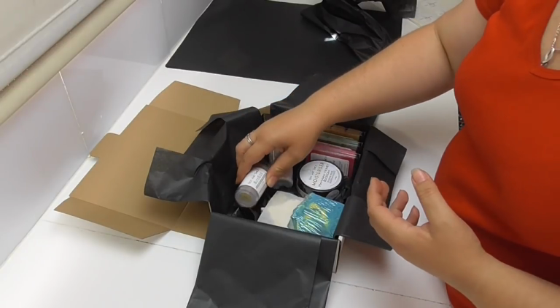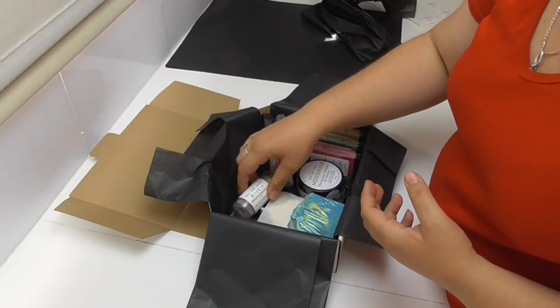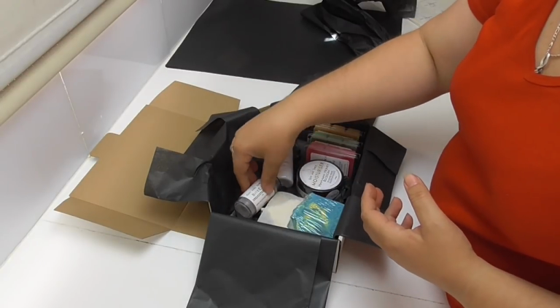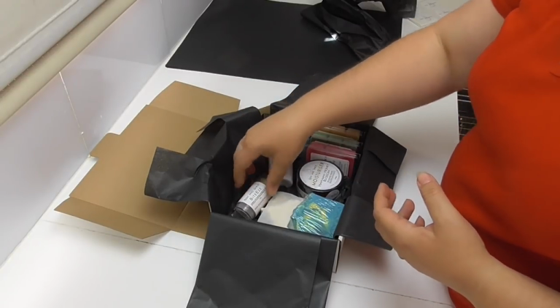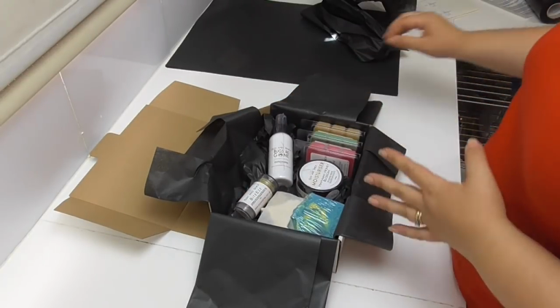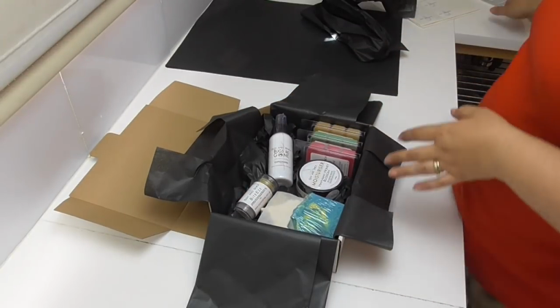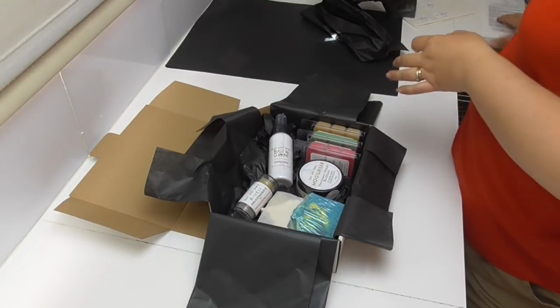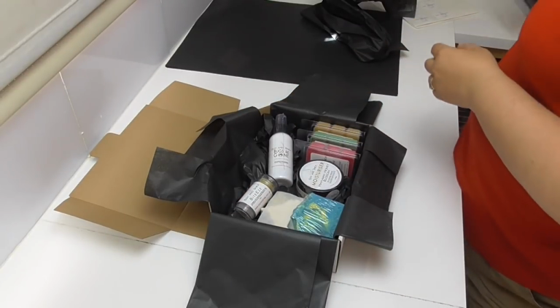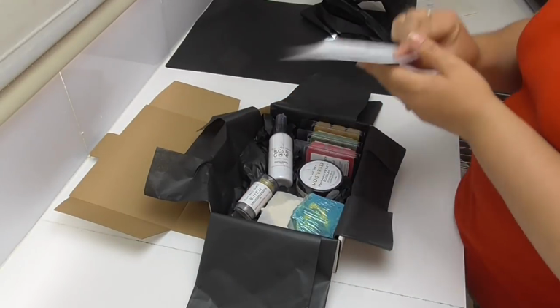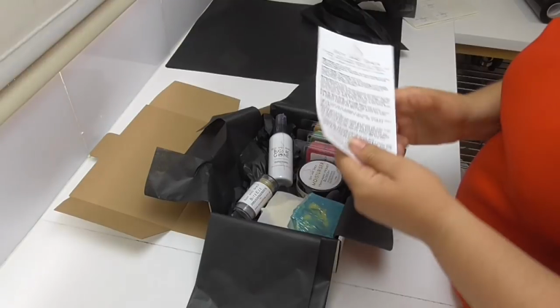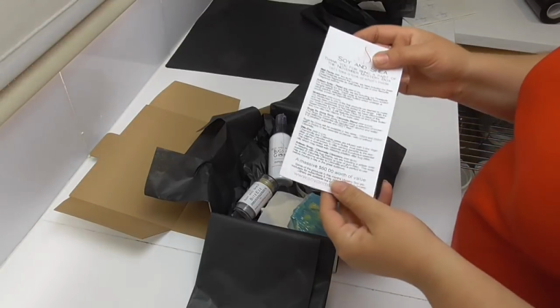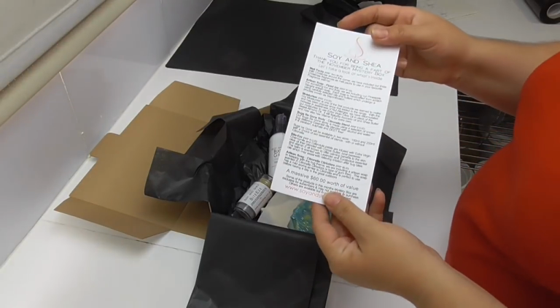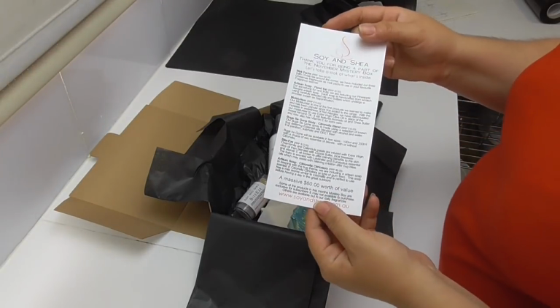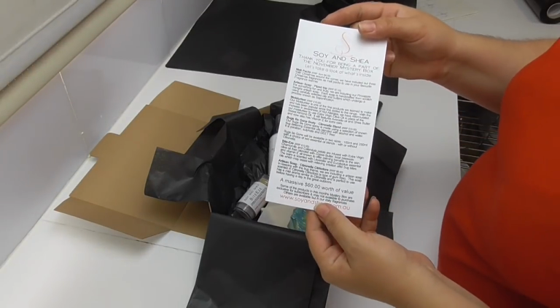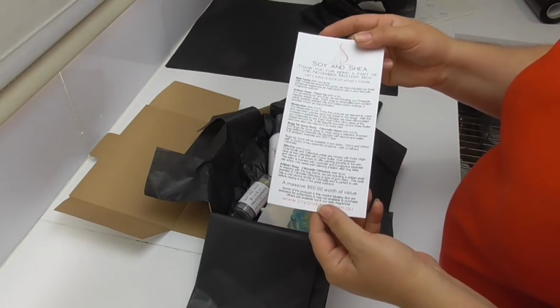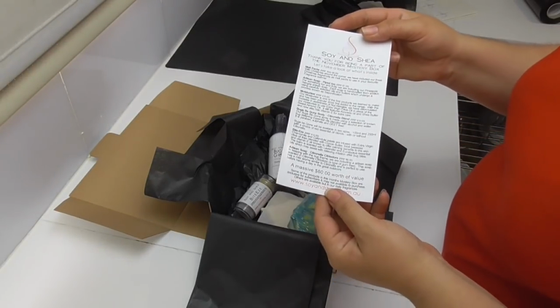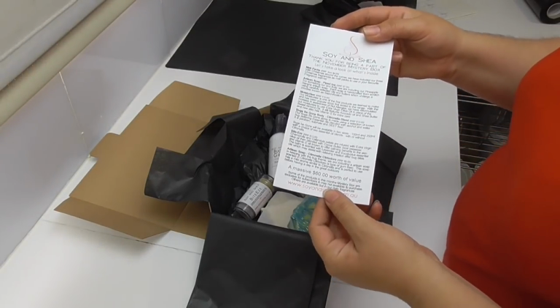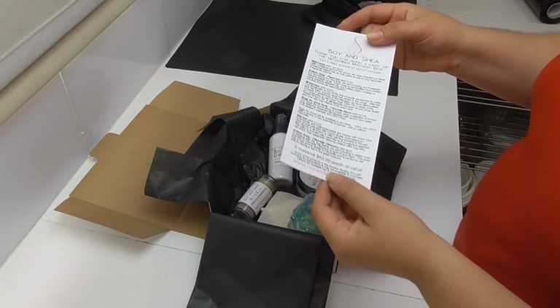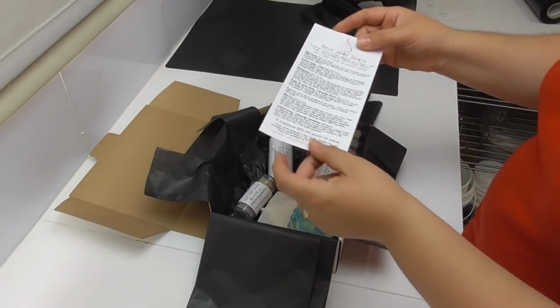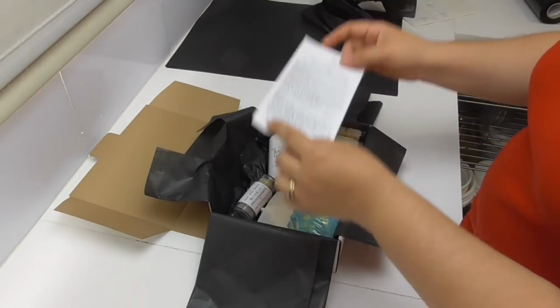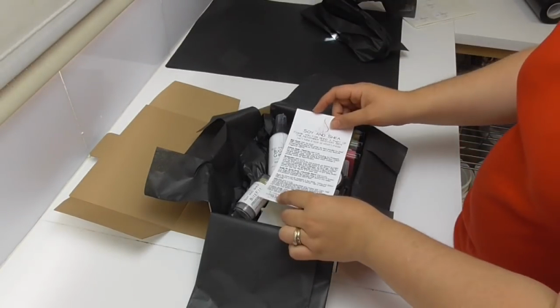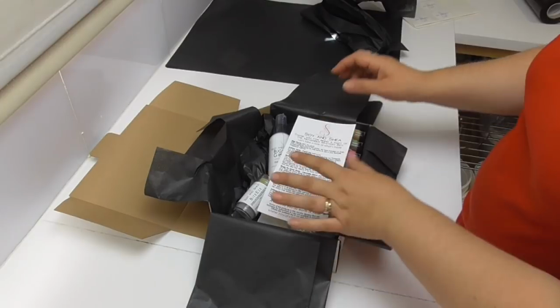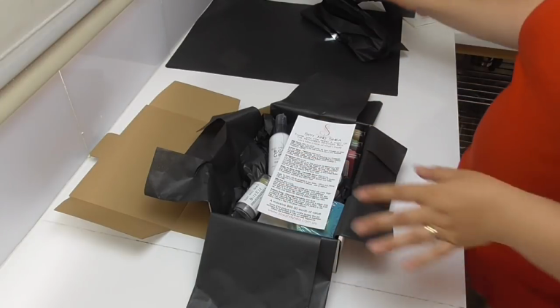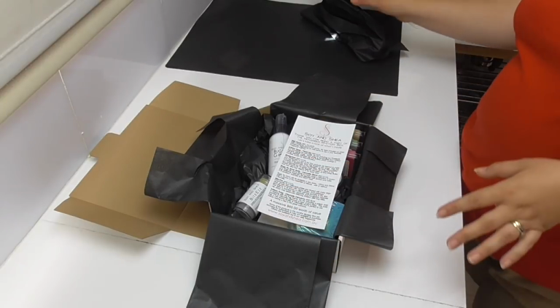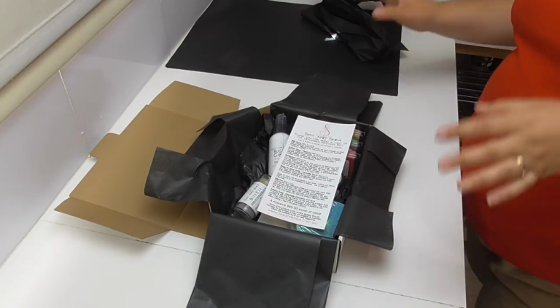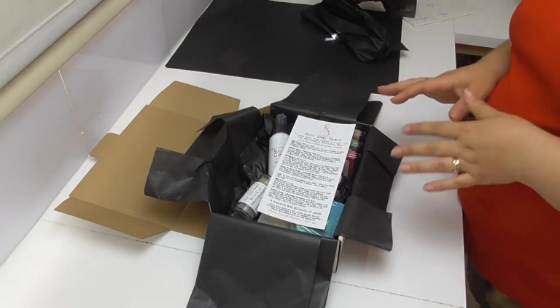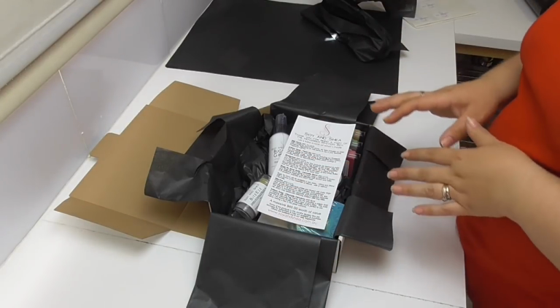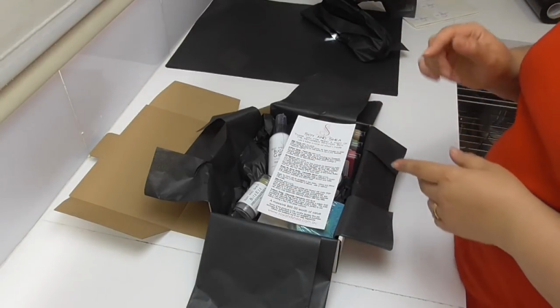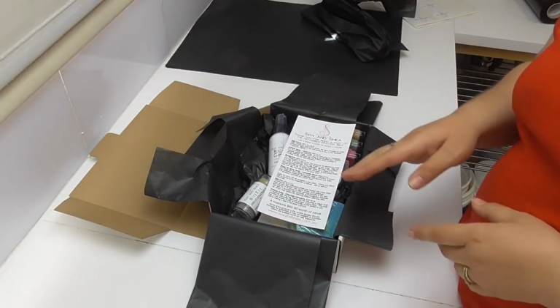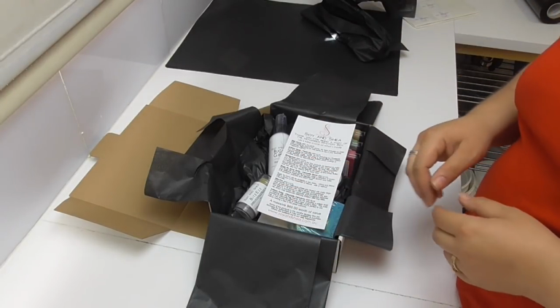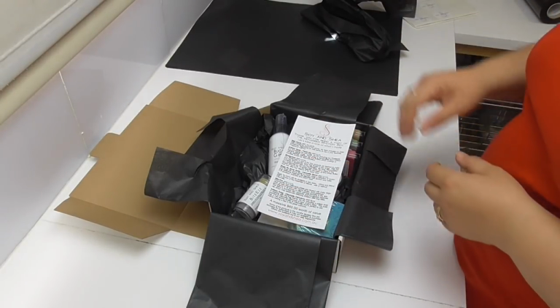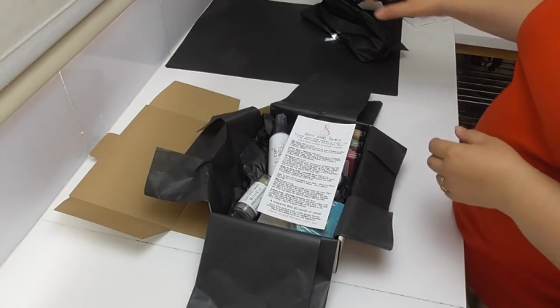We'll pop that one in here, and then as usual we have our little leaflet which tells all about the different products in our box. There is $60 worth of value in the box this month. It is now time for me to get this one wrapped up and shipped out.